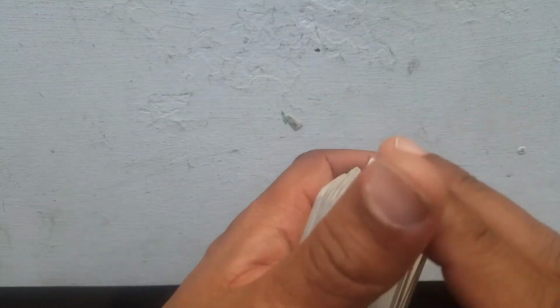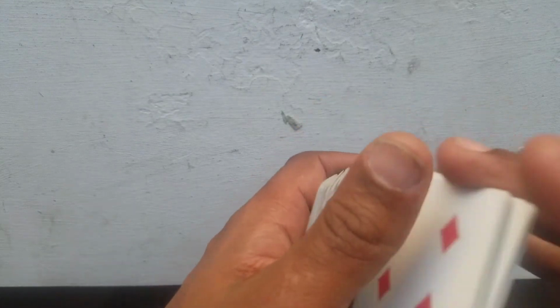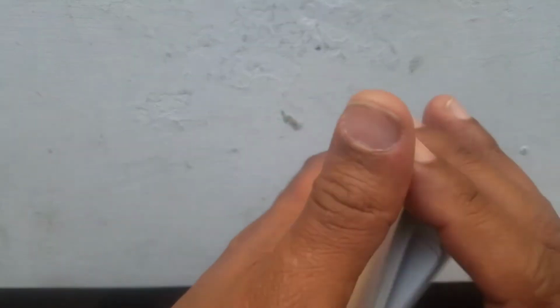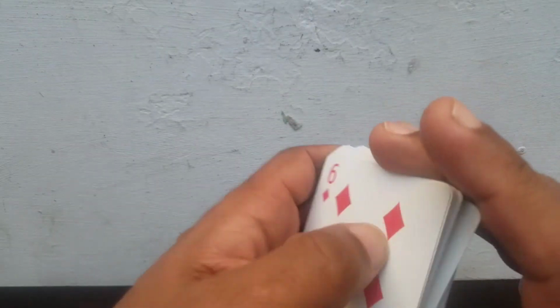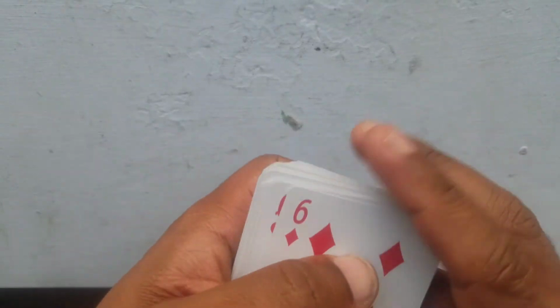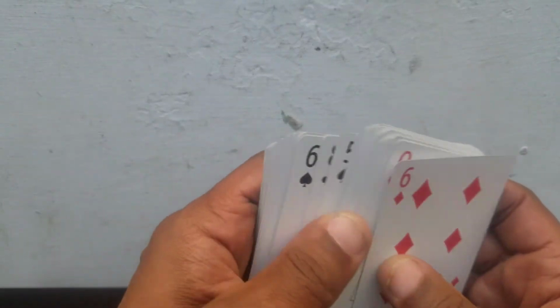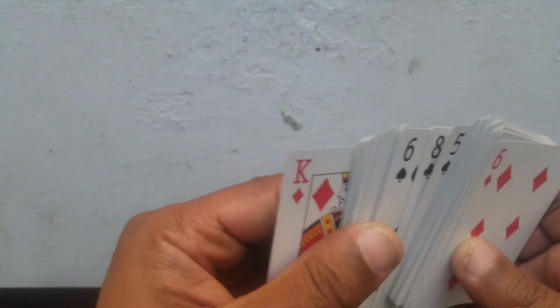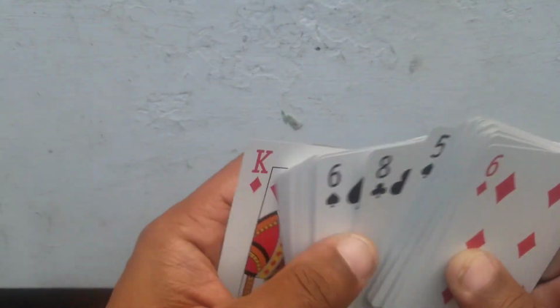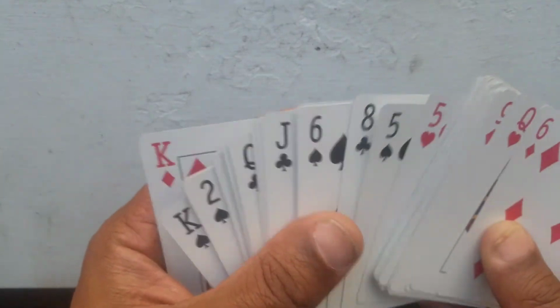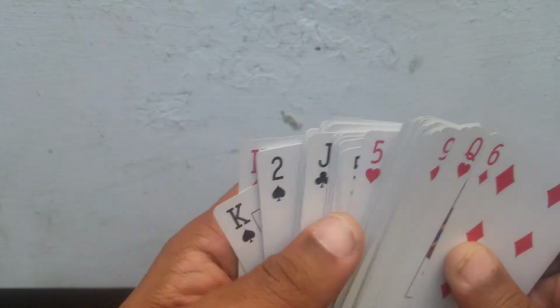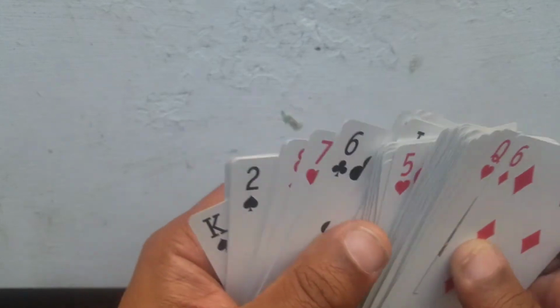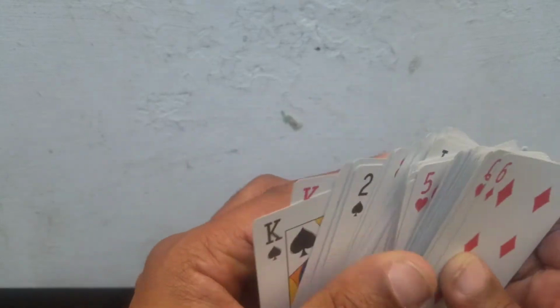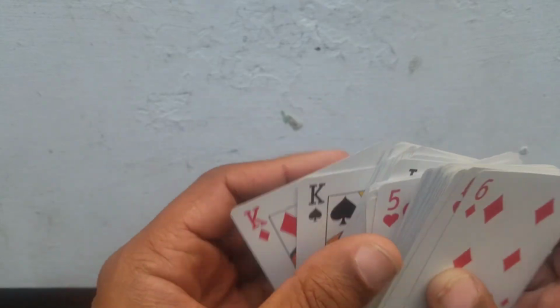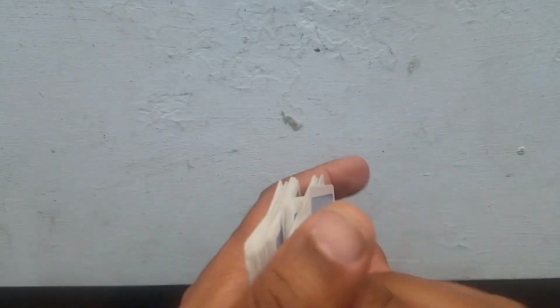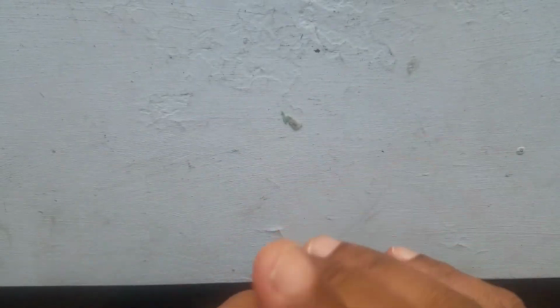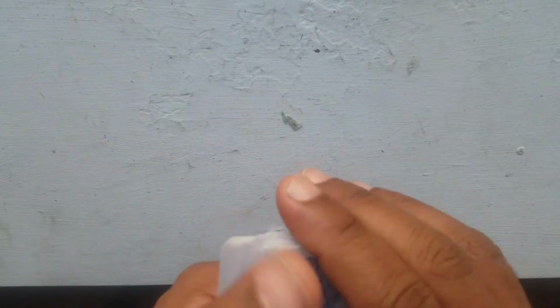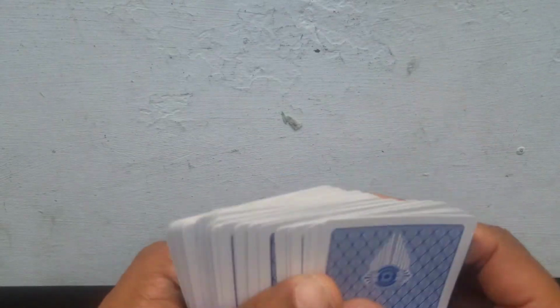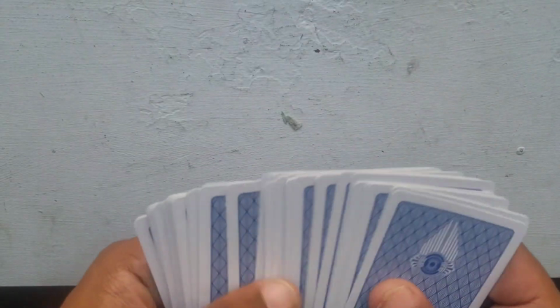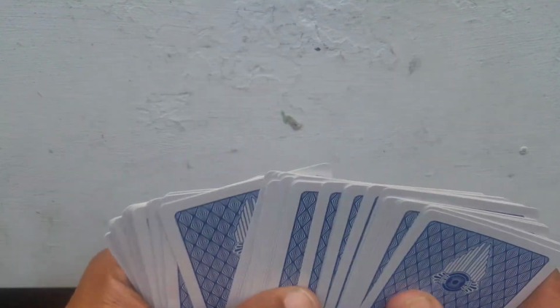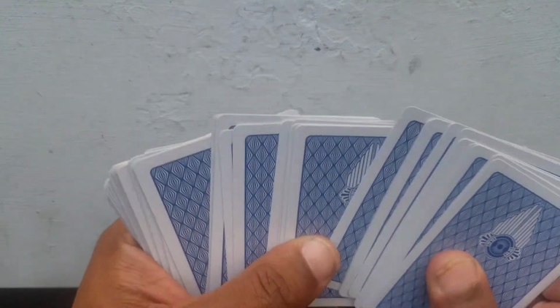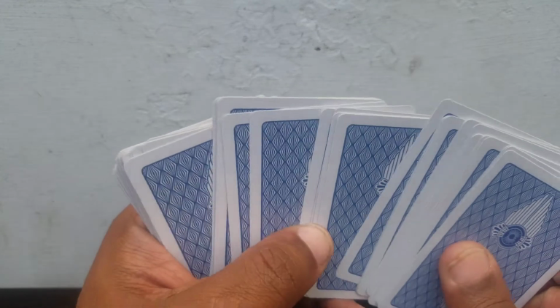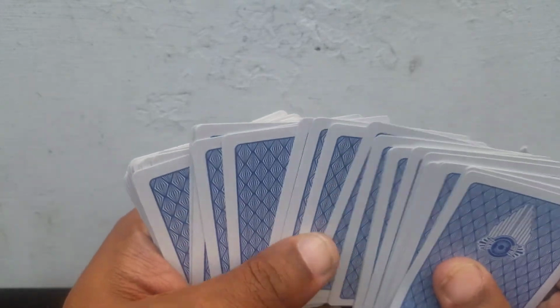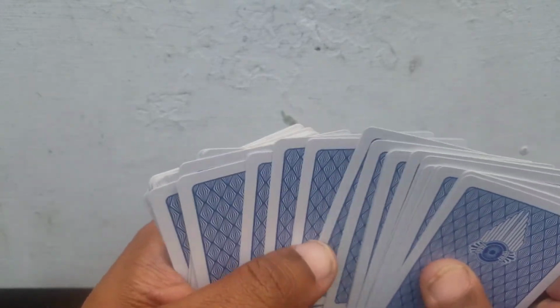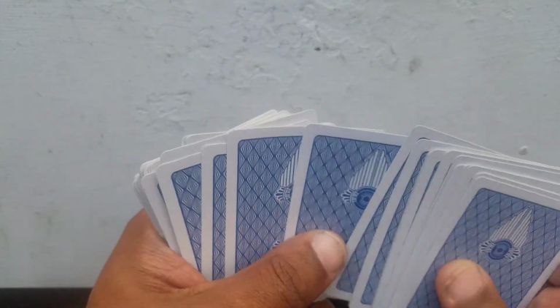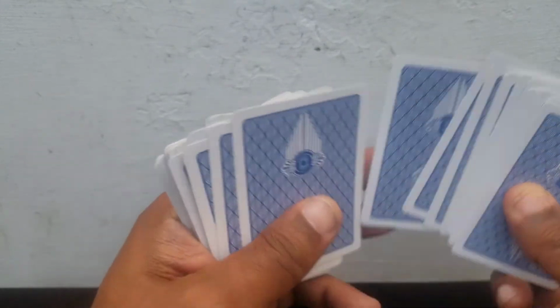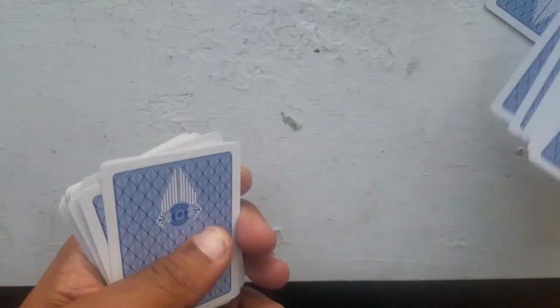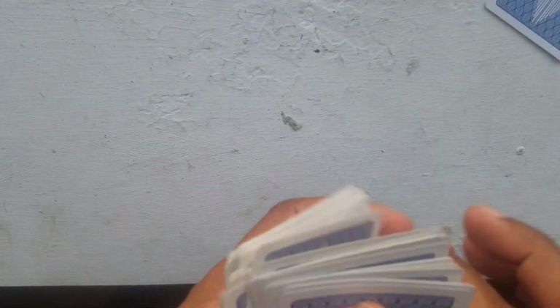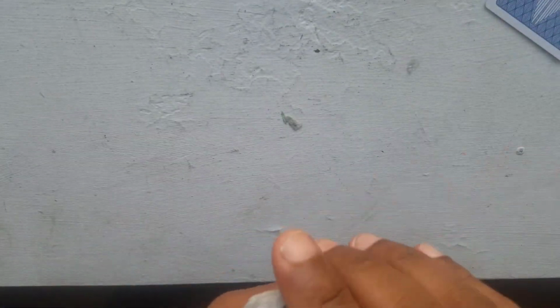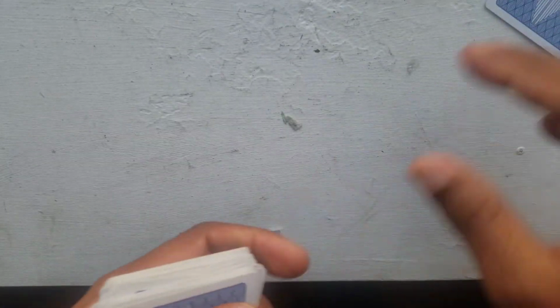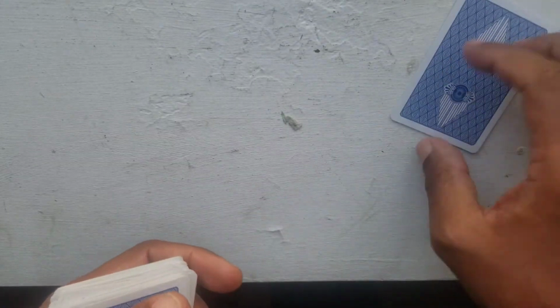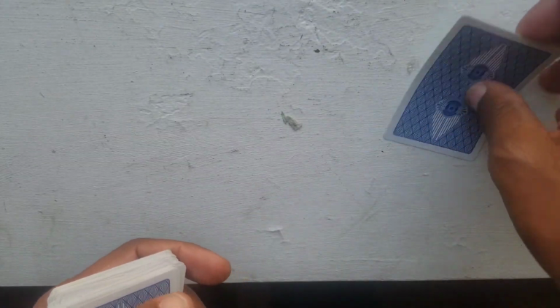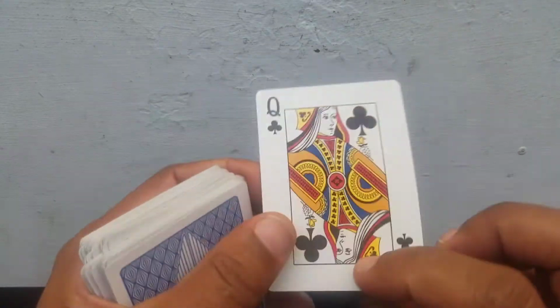You show them that all the cards are different, then say 'okay, pick any card' — the traditional way. They'll hide it, but for the sake of this demonstration we'll see where it is.